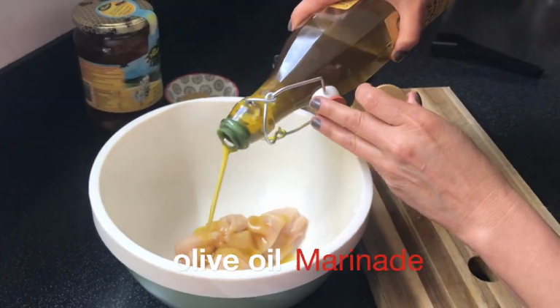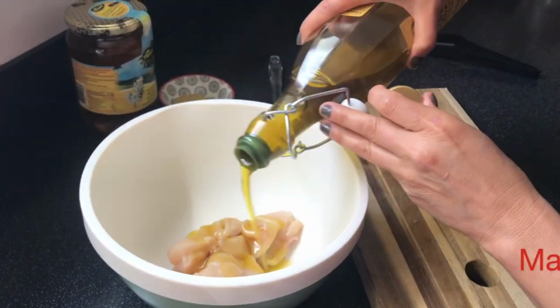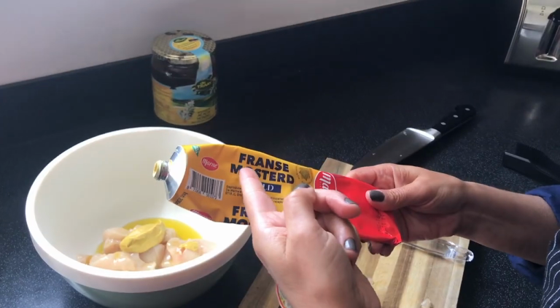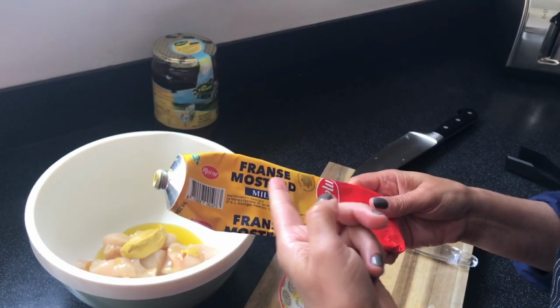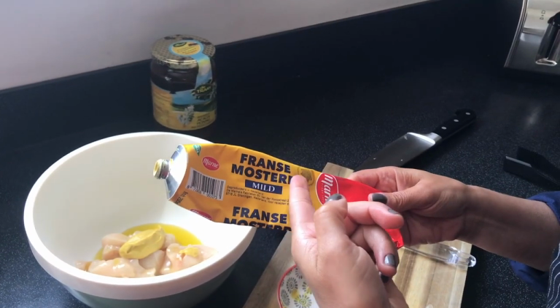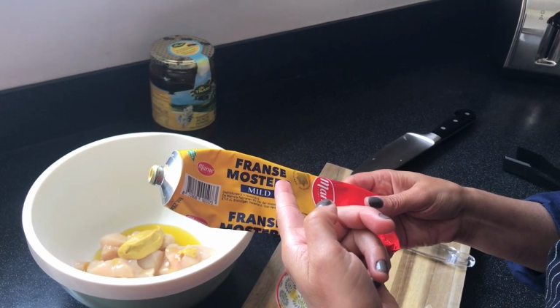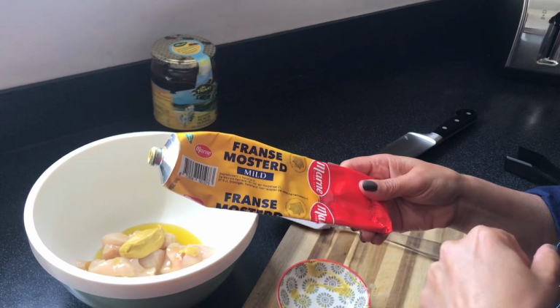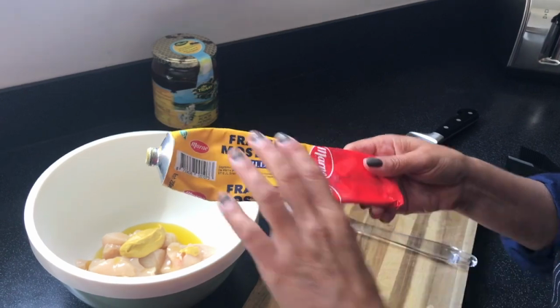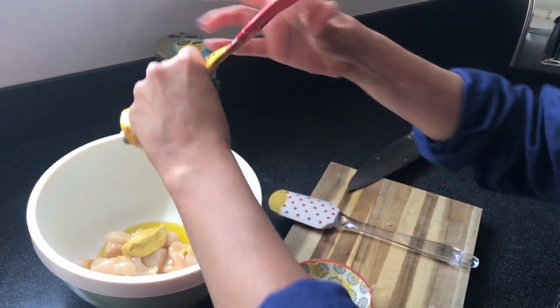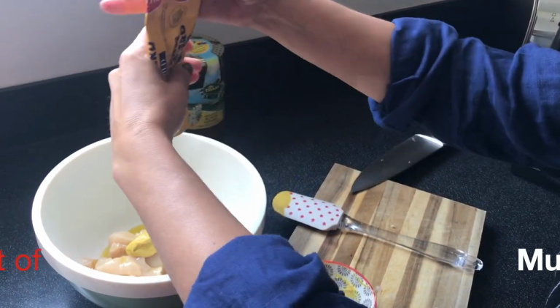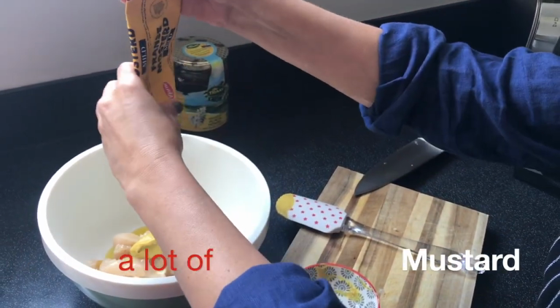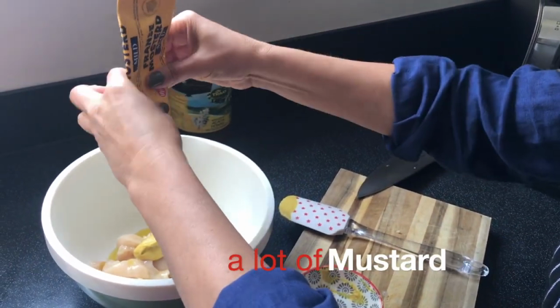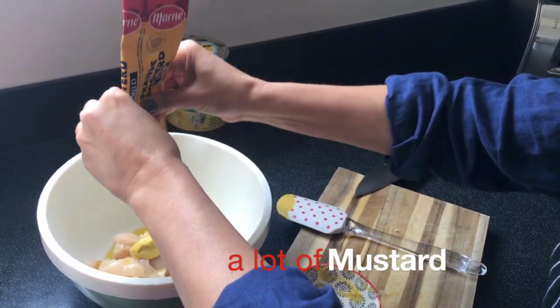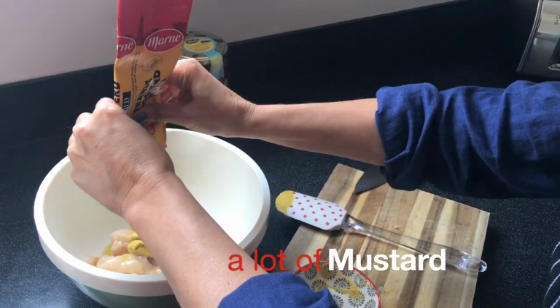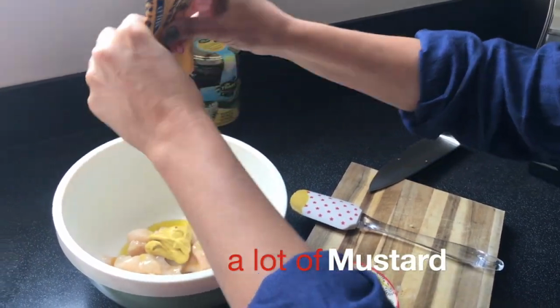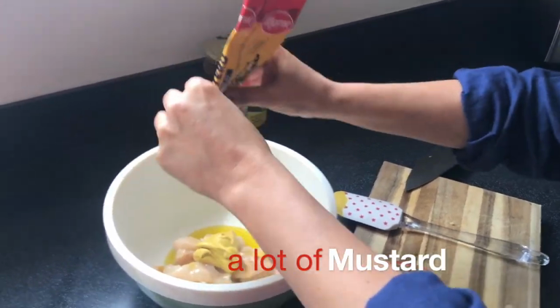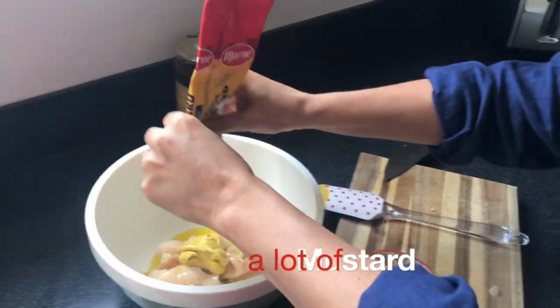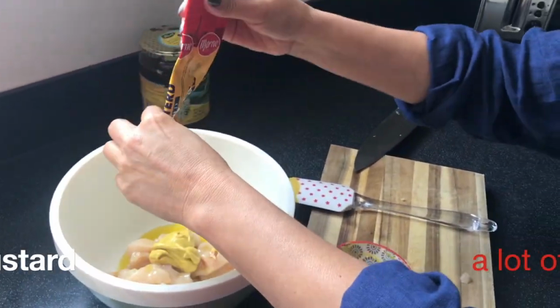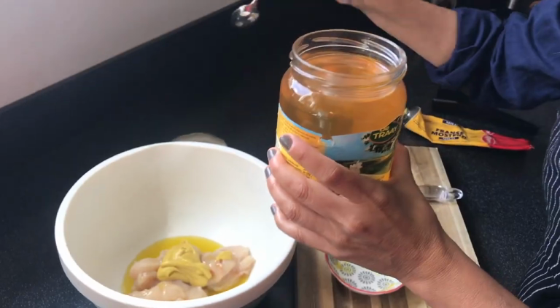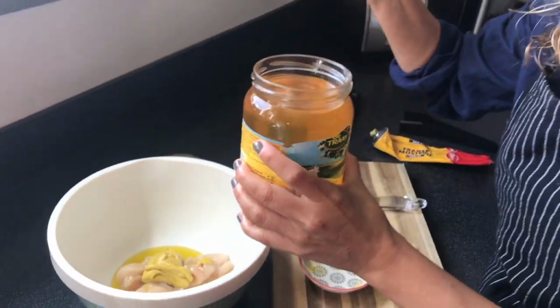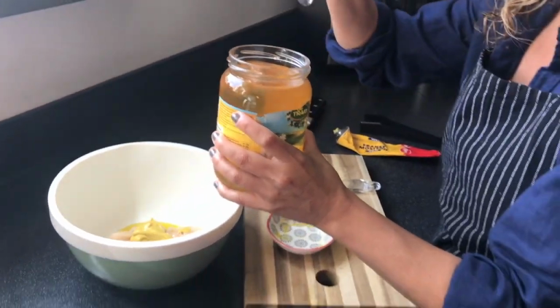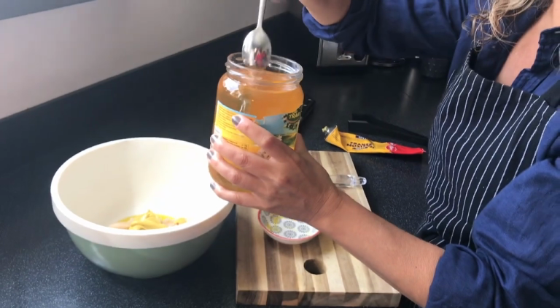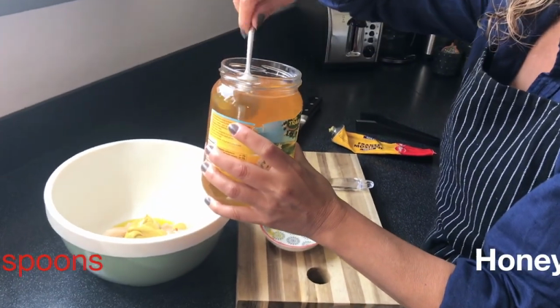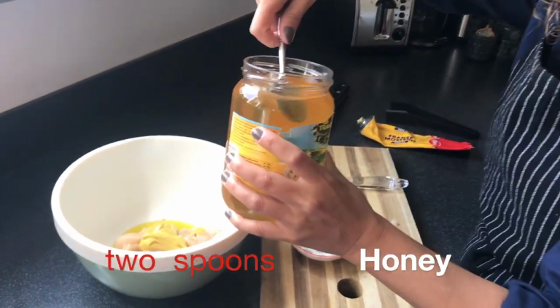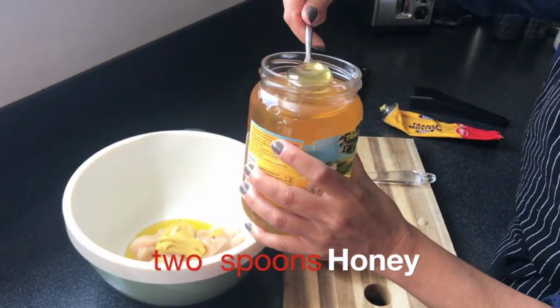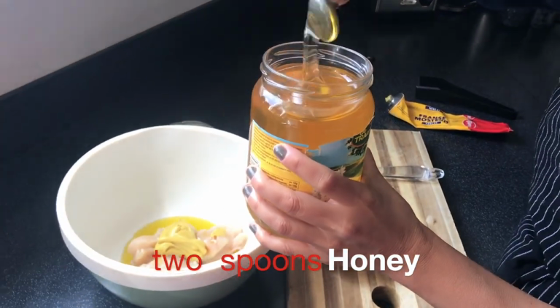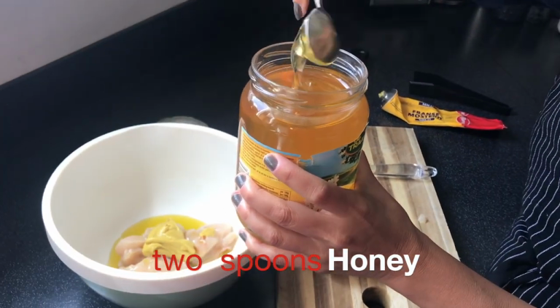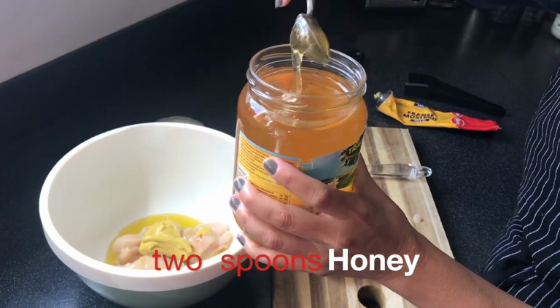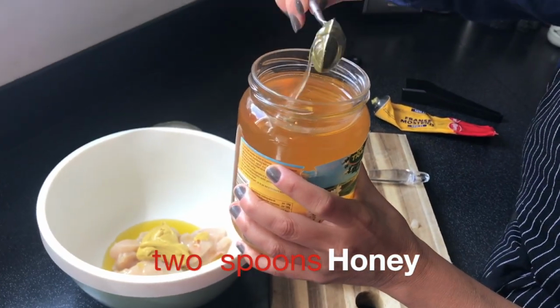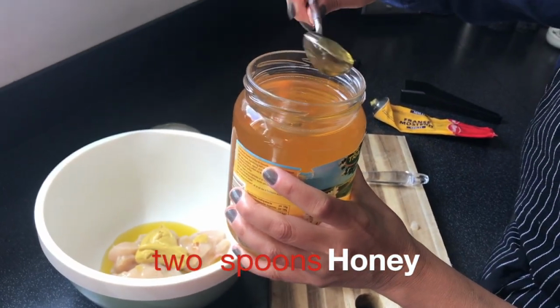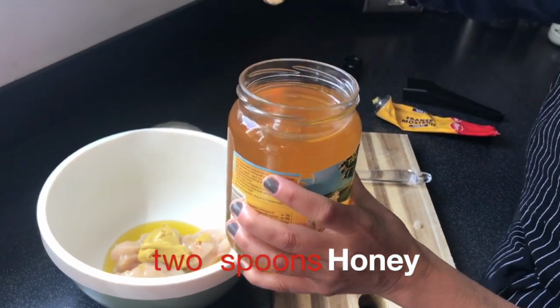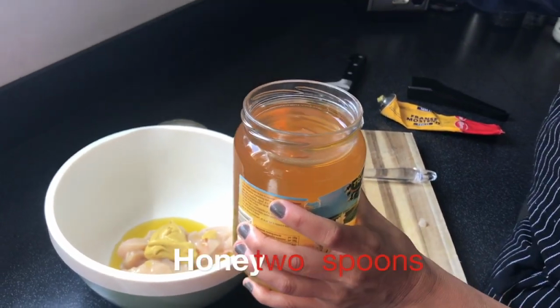If you have French mustard, that's better. Honey — also organic.